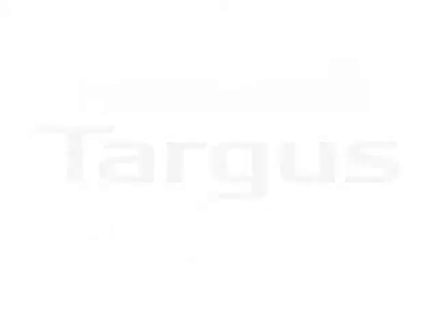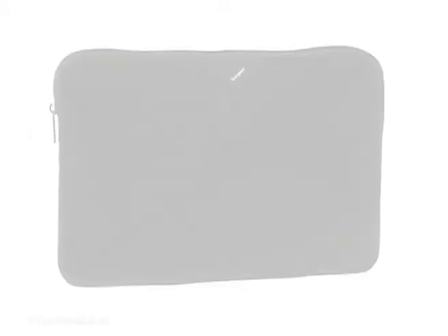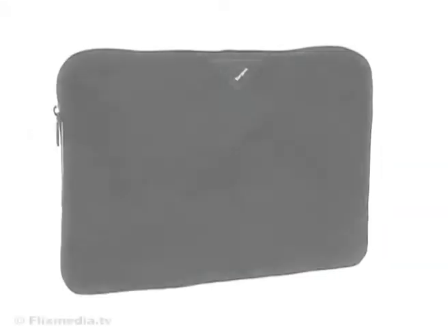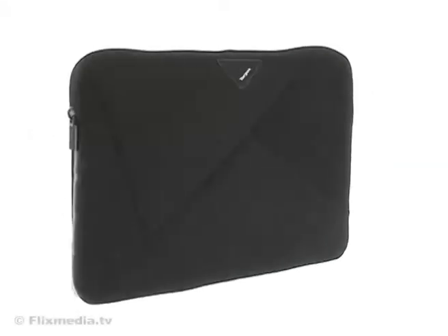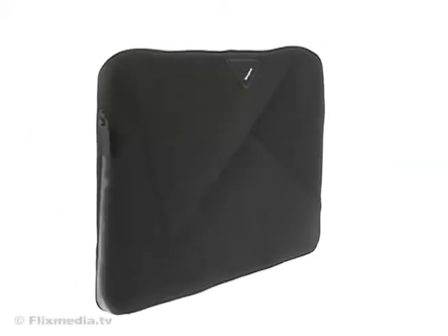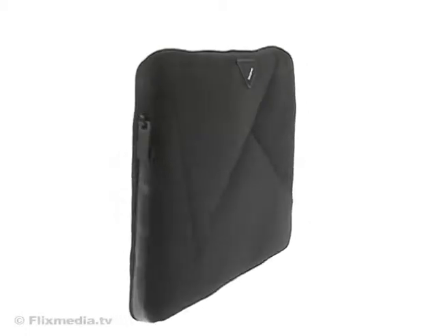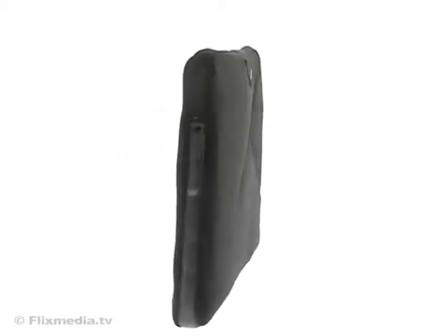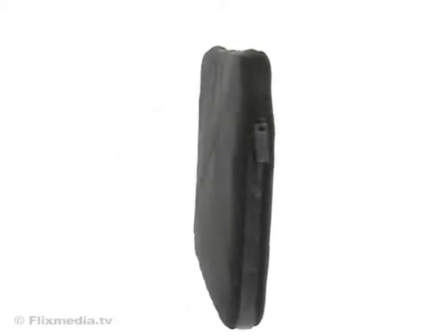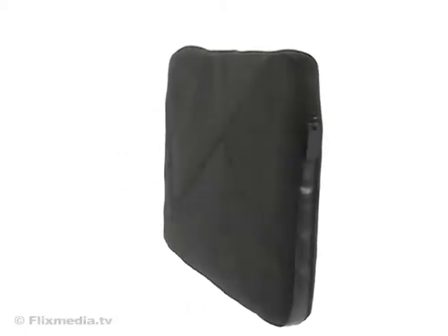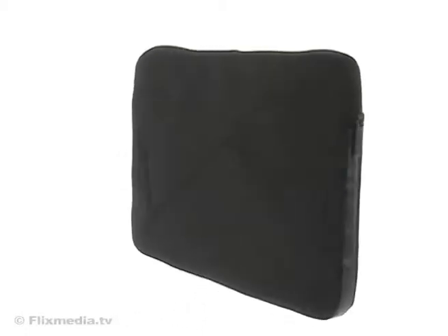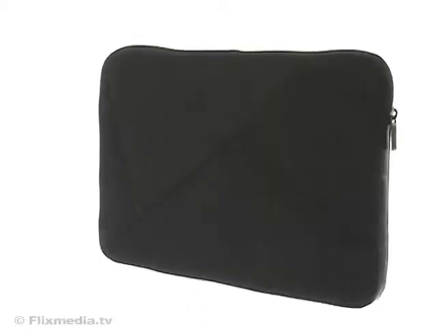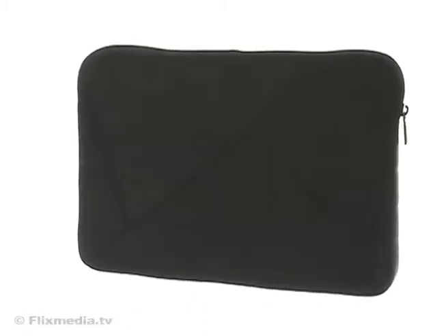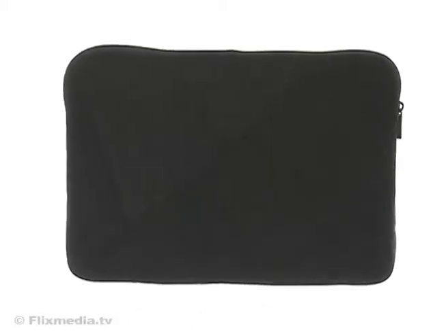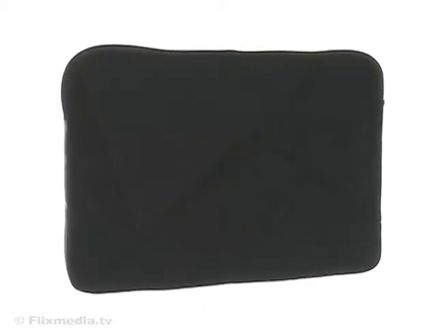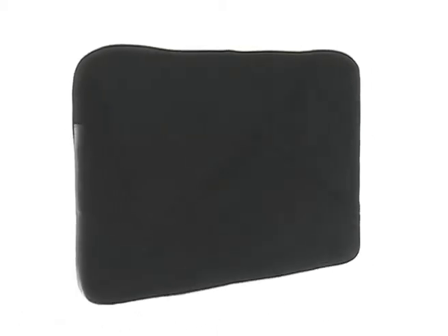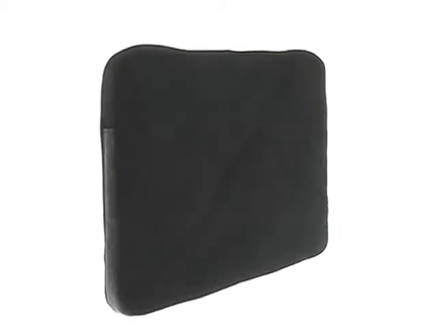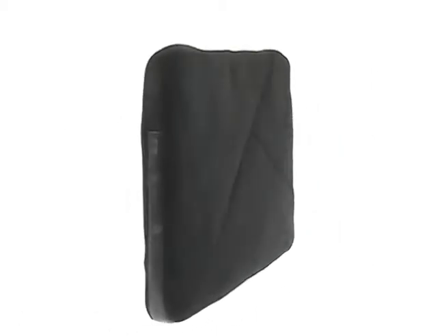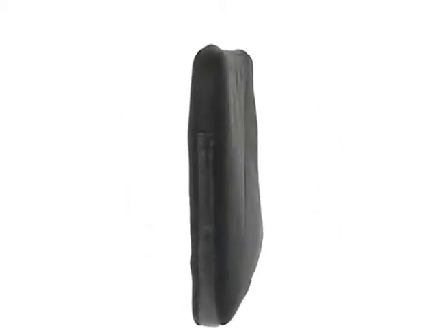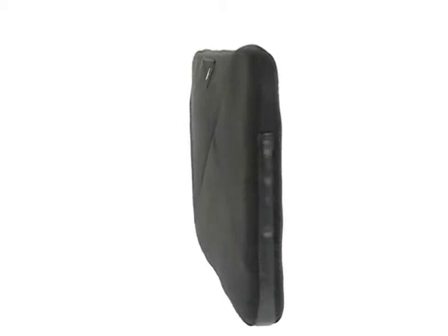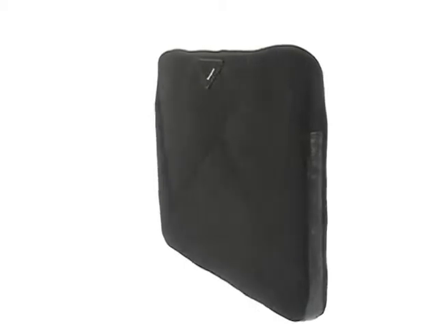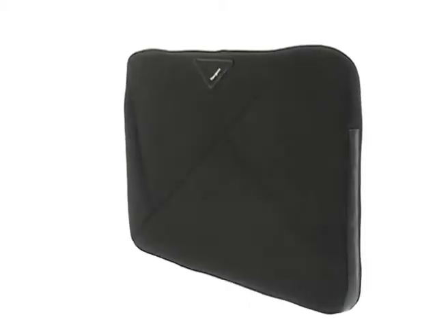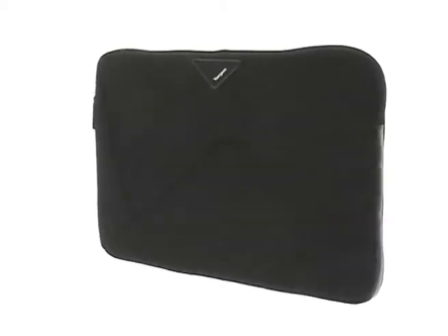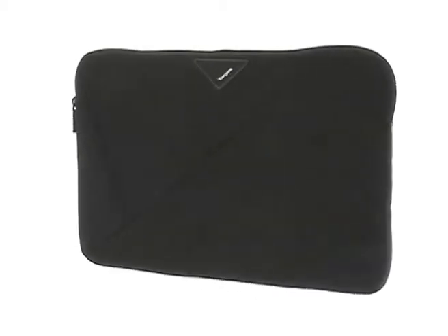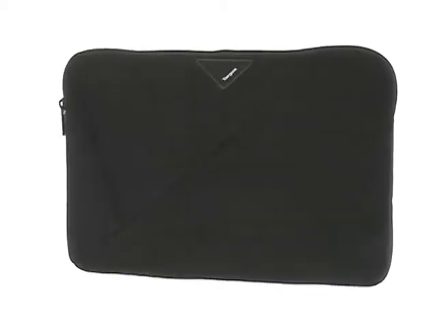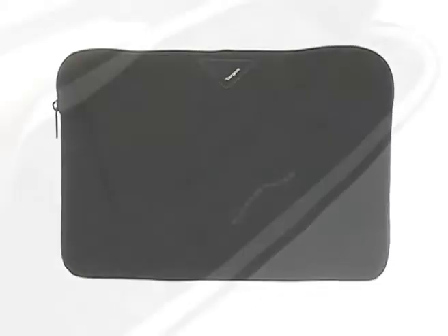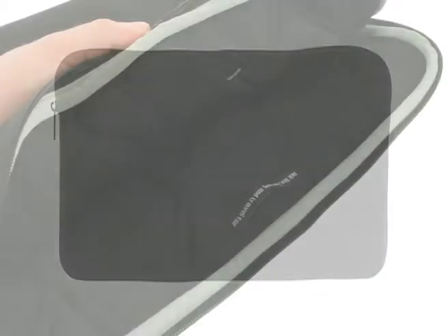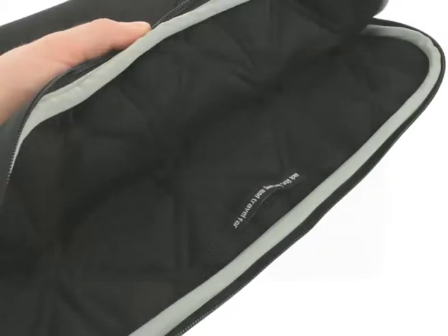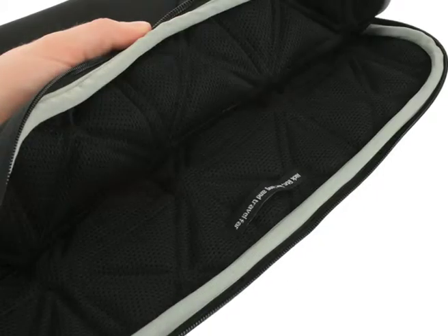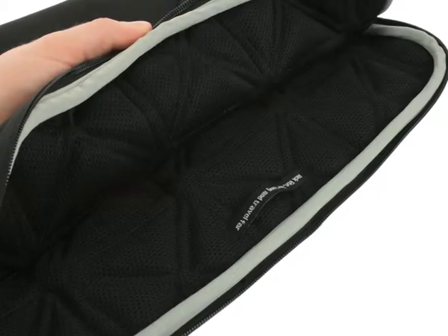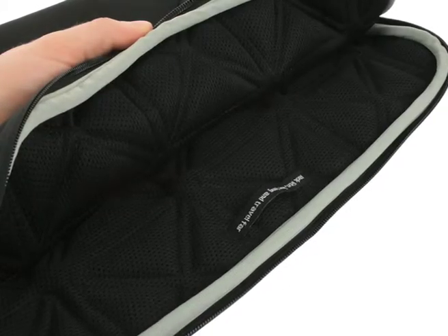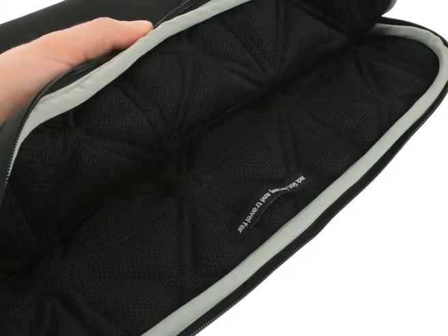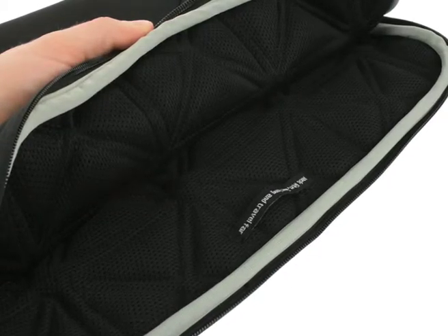Protect your laptop in style with this Targus A7 slip case, available for laptops with a screen size of up to 16 inches and netbooks with a screen size of up to 10.2 inches.